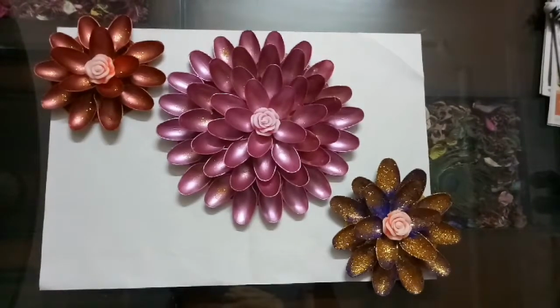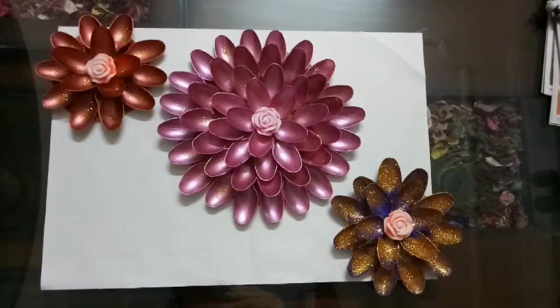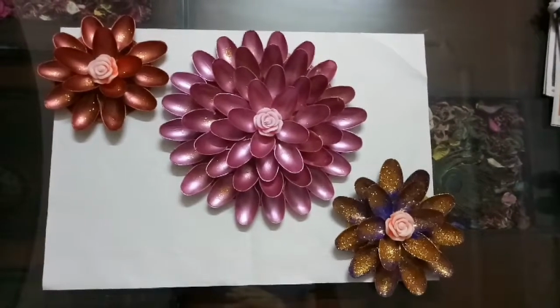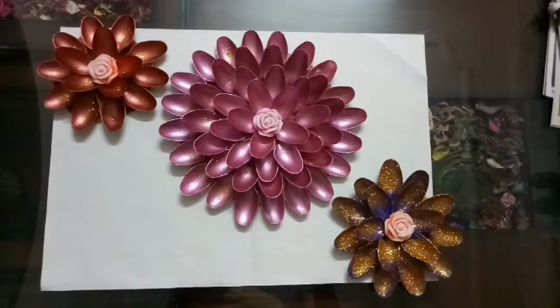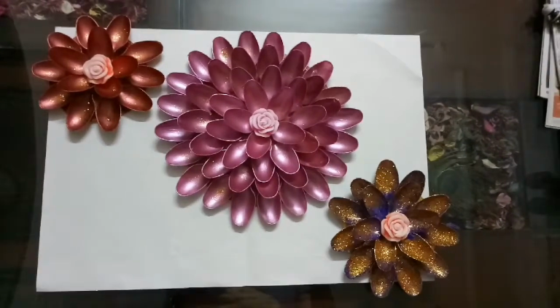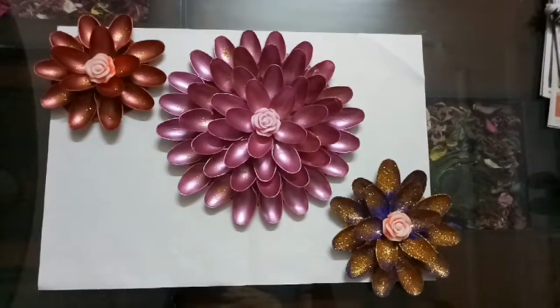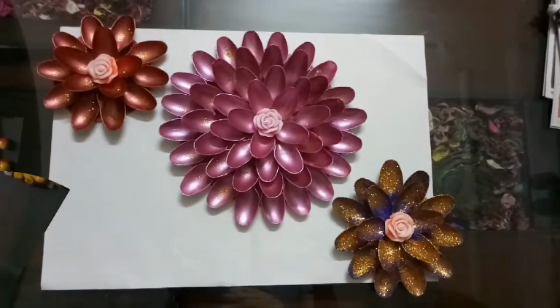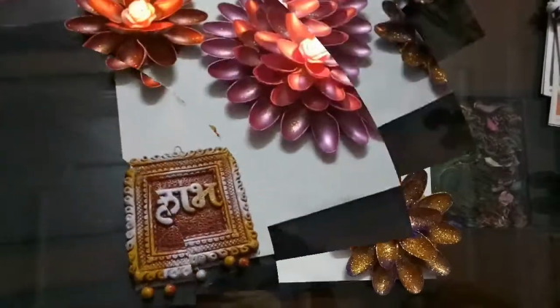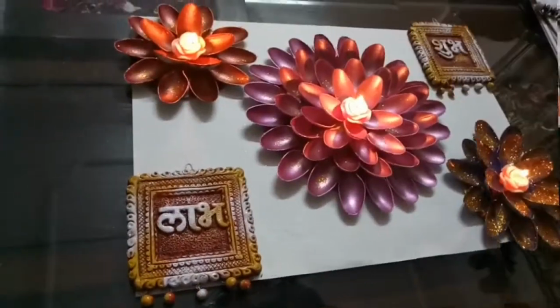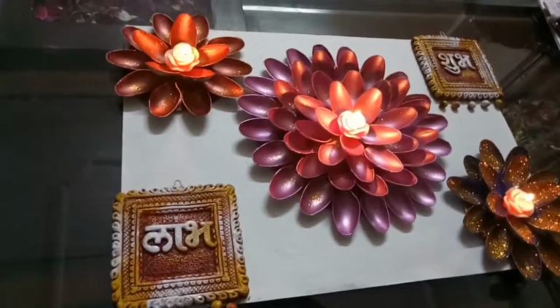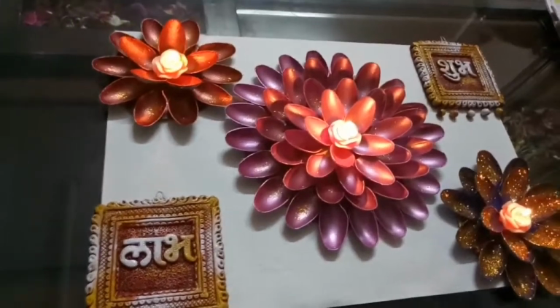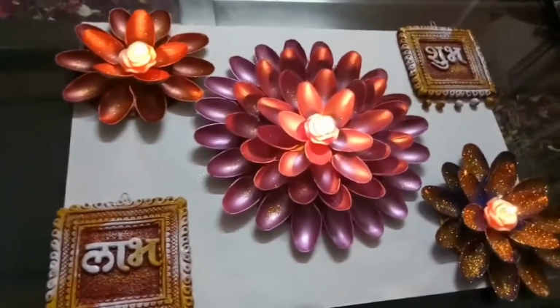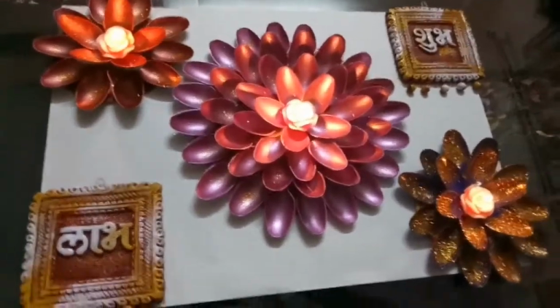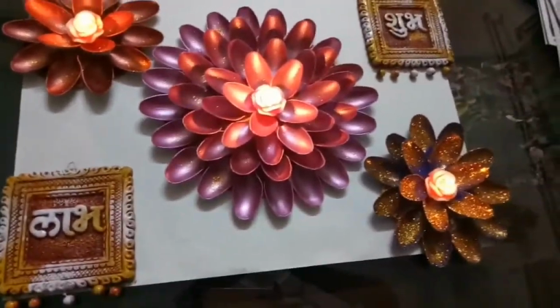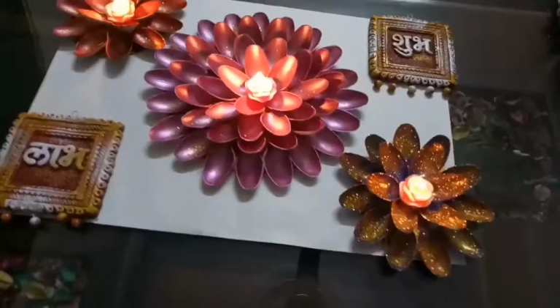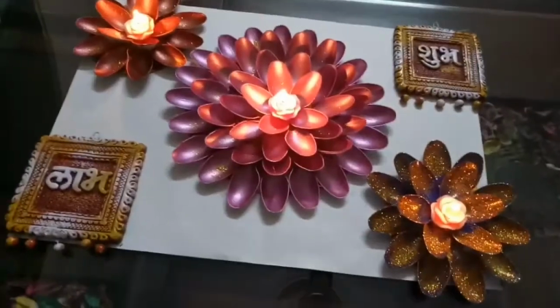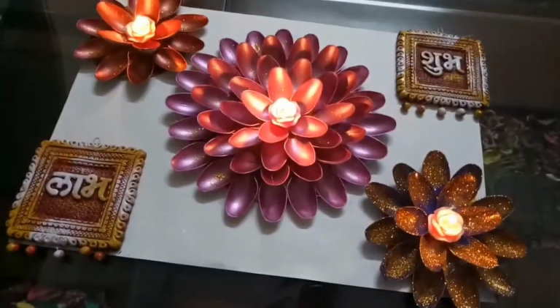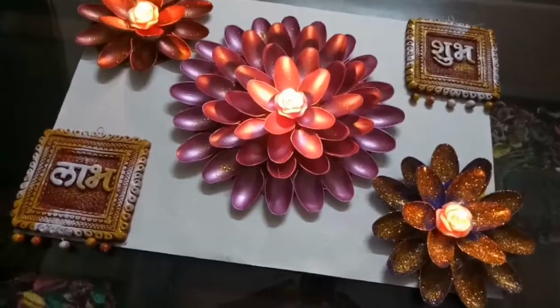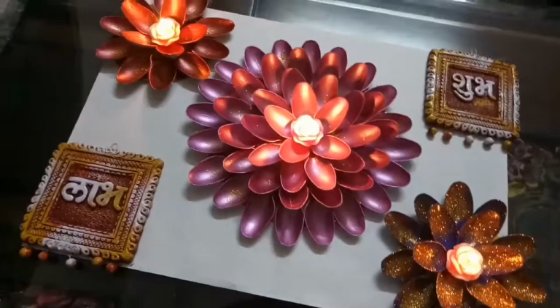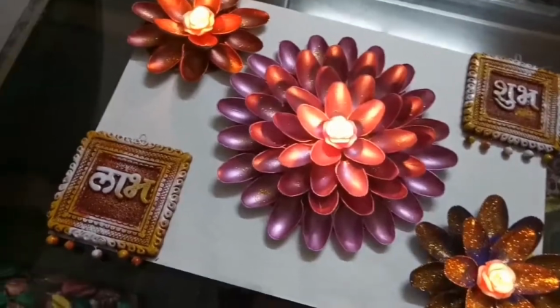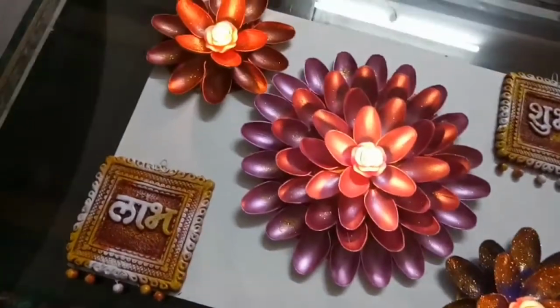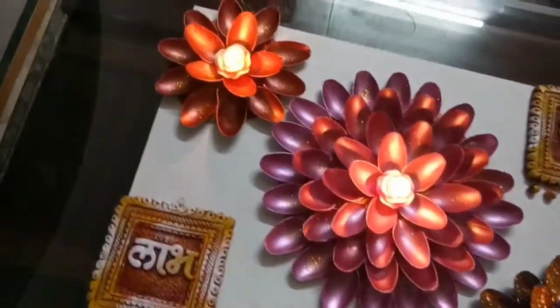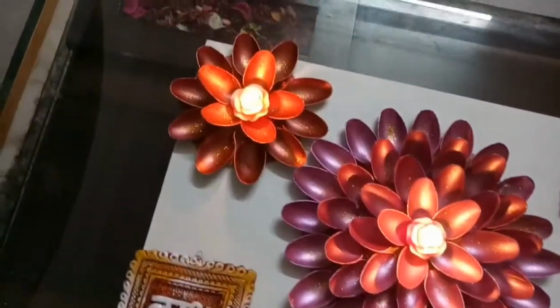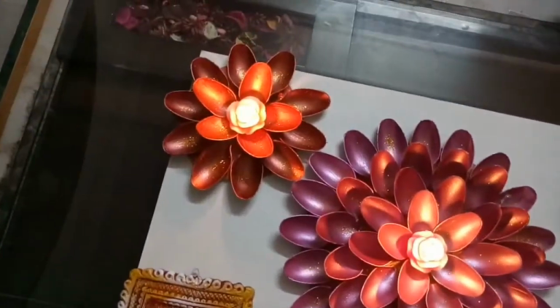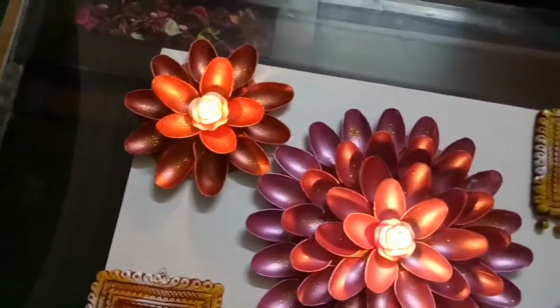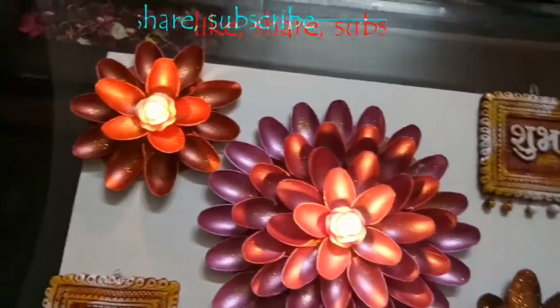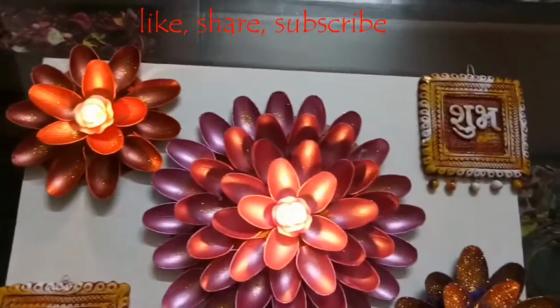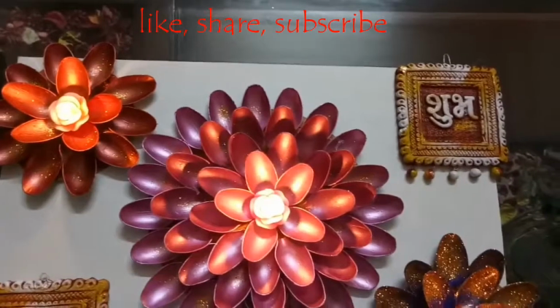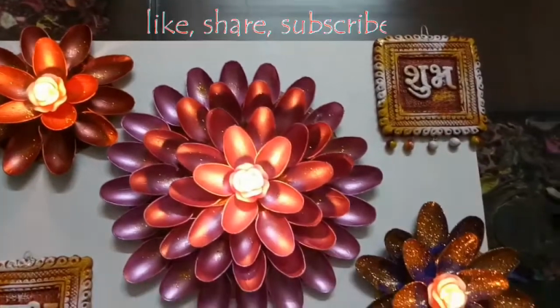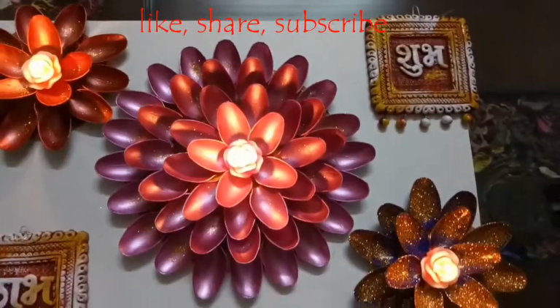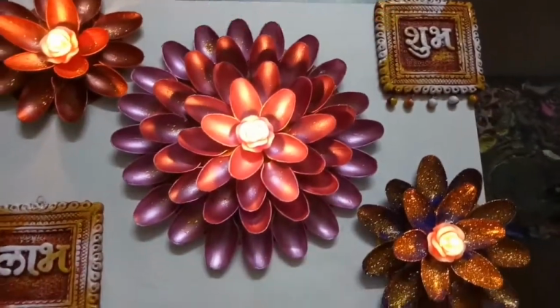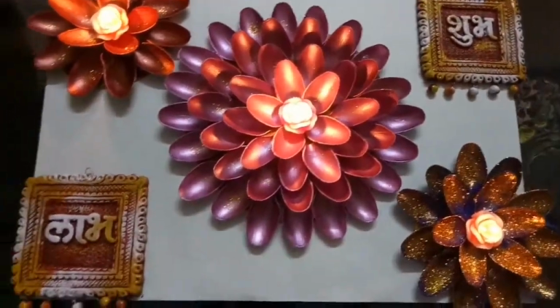It is a very beautiful and different thing, and I am sure you will like this video. Please hit the like button, share this video, and subscribe to my channel. Happy Diwali to all of you — stay safe, healthy, and look beautiful. Bye bye!